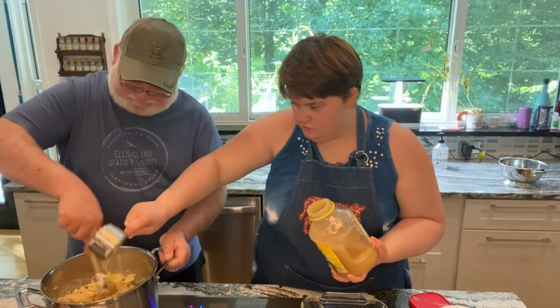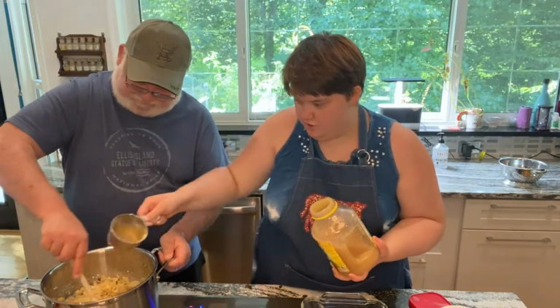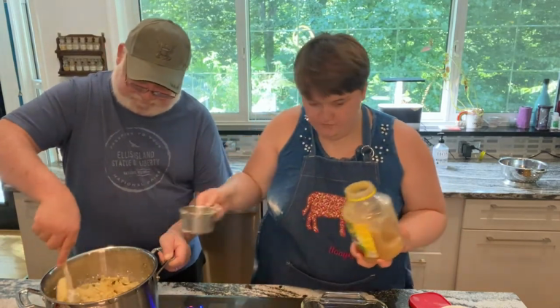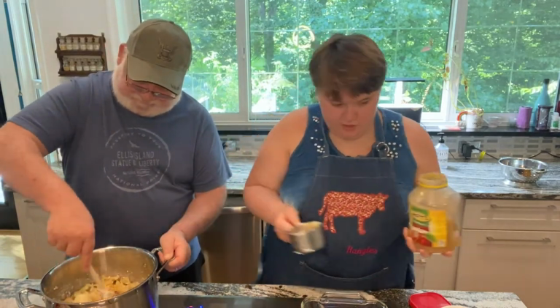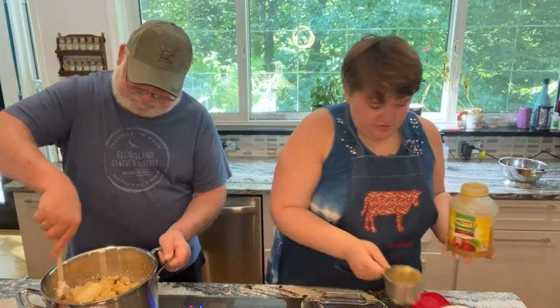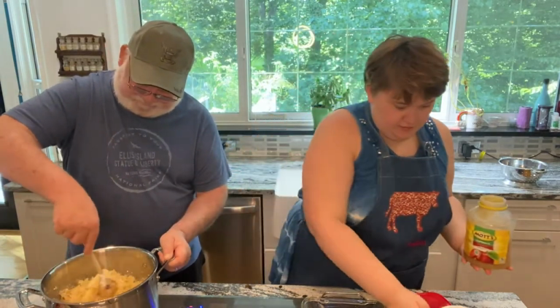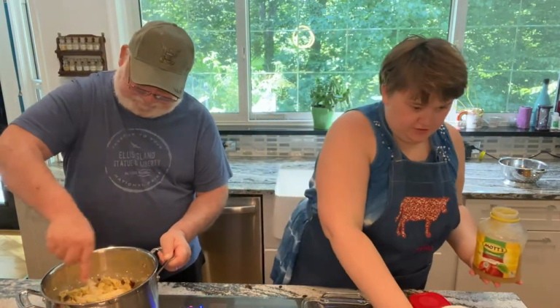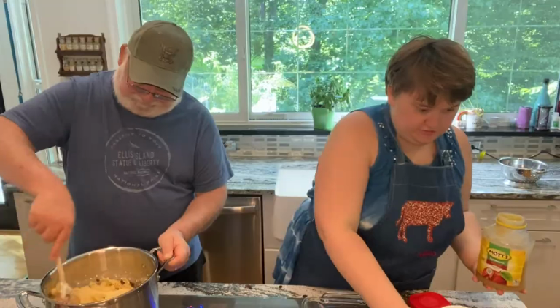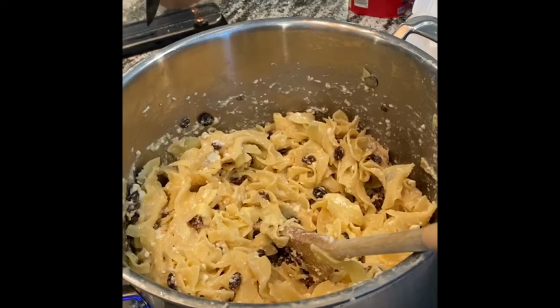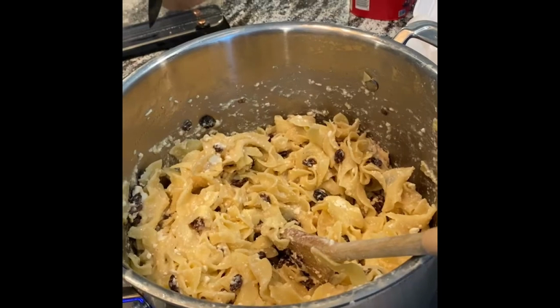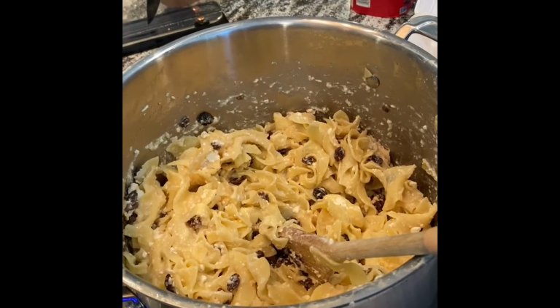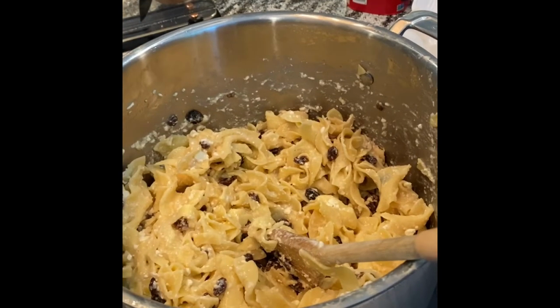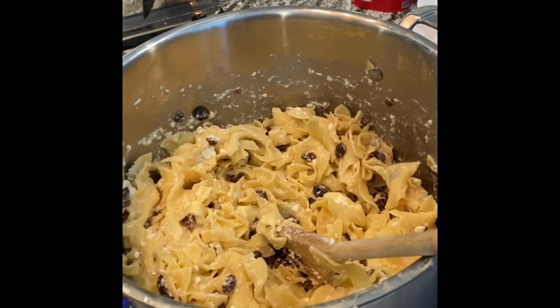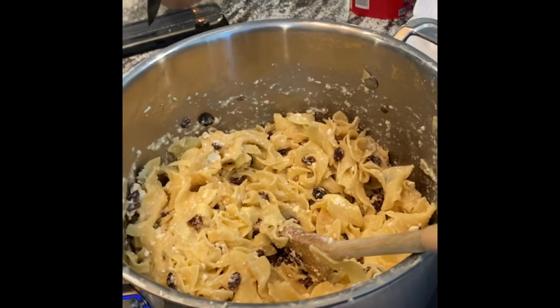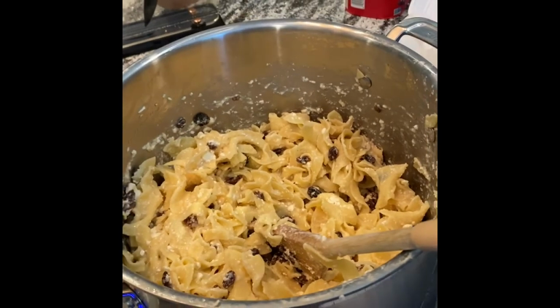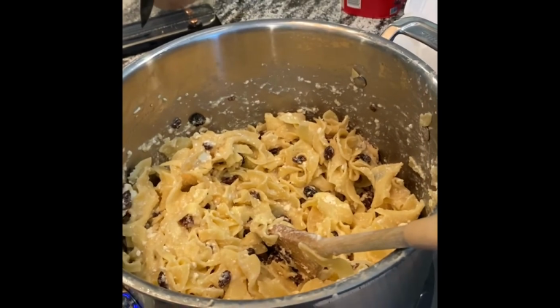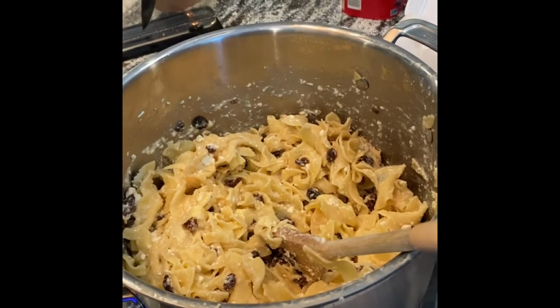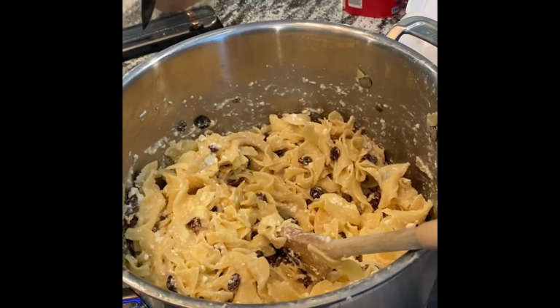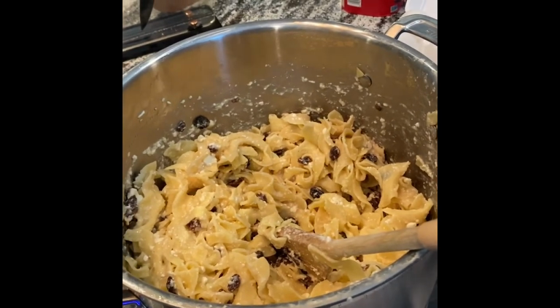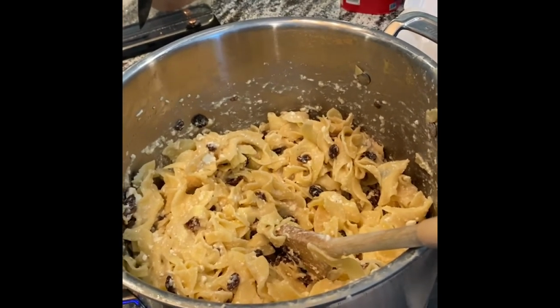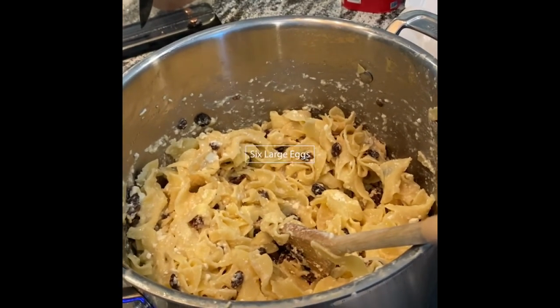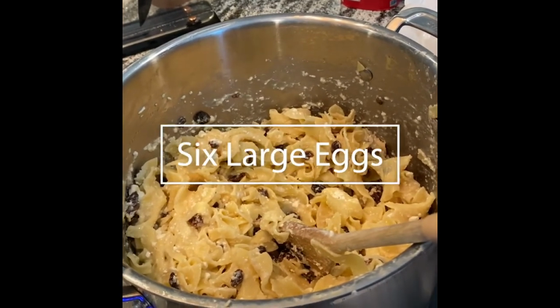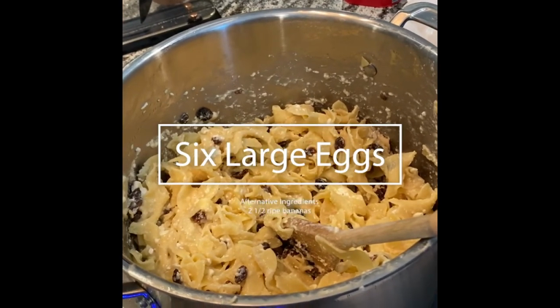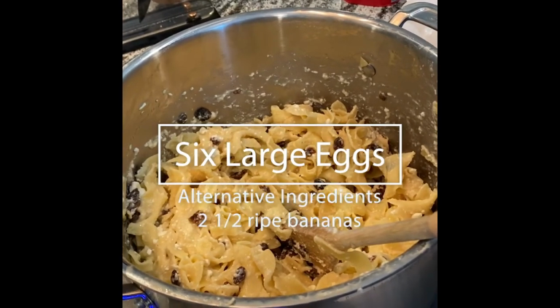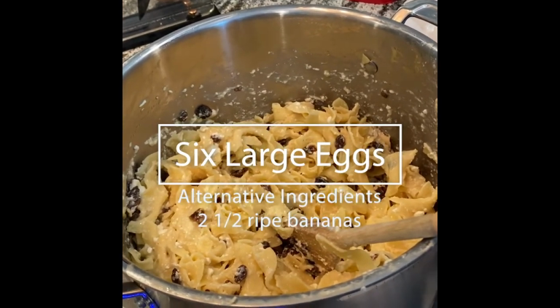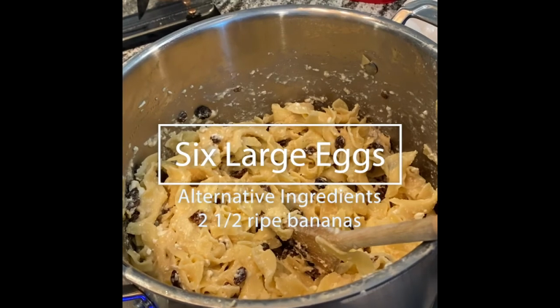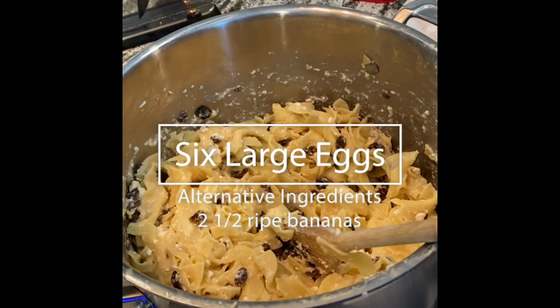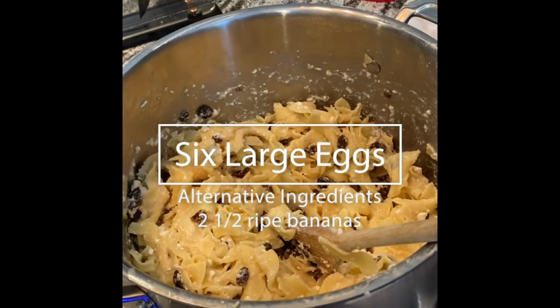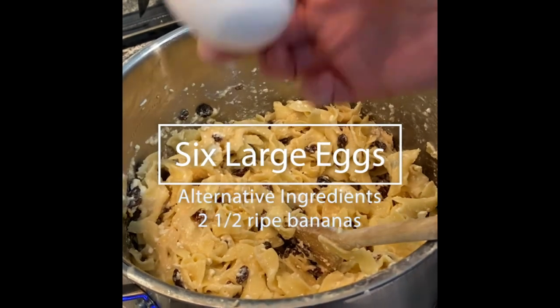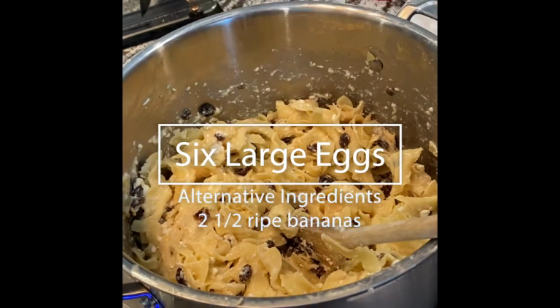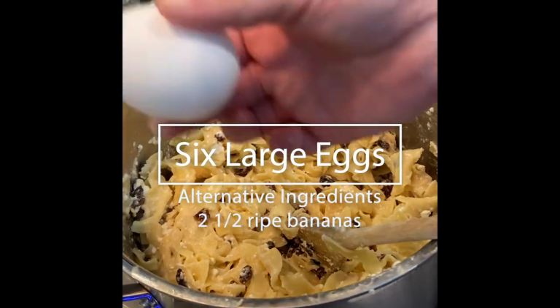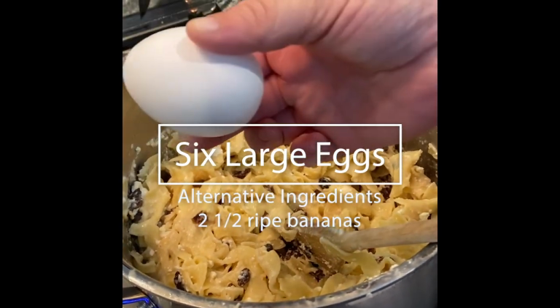There it goes in the oven. Don't forget it's not only egg noodles — it's also six eggs.